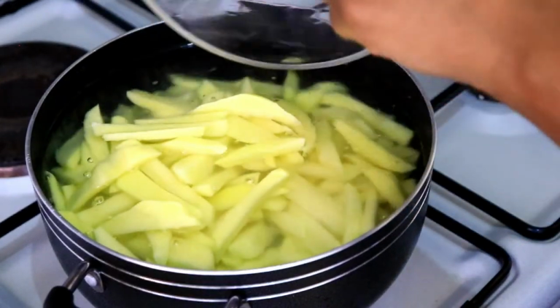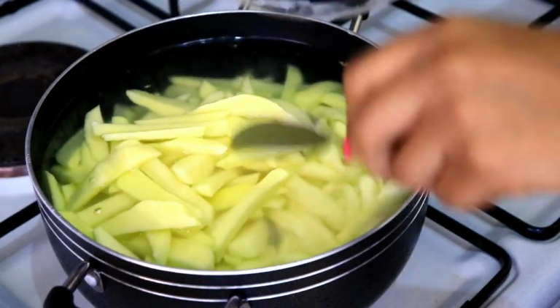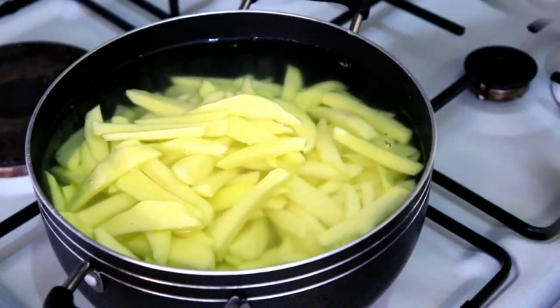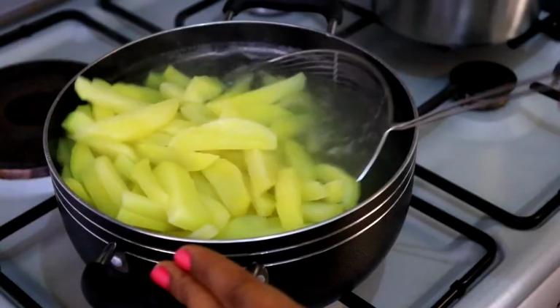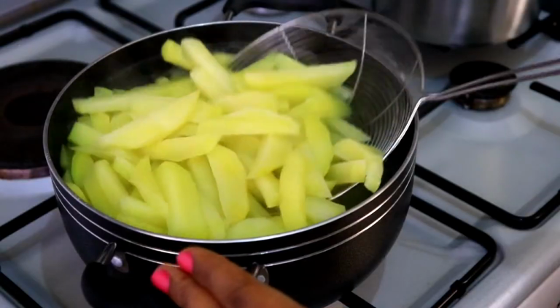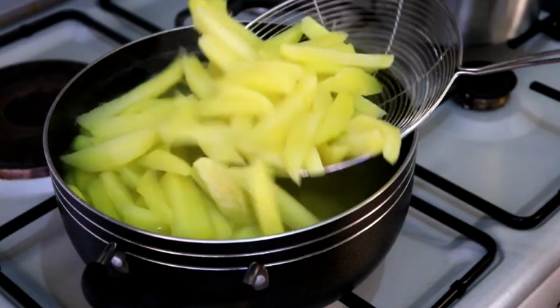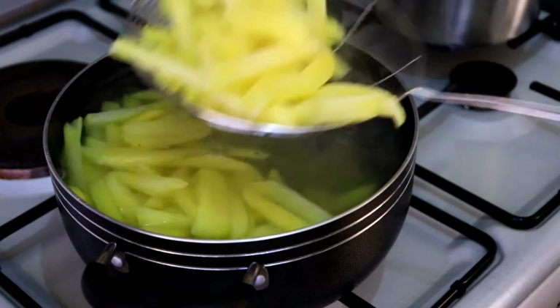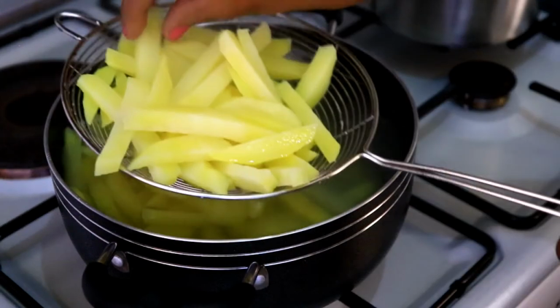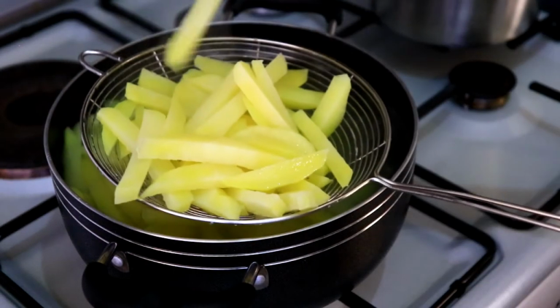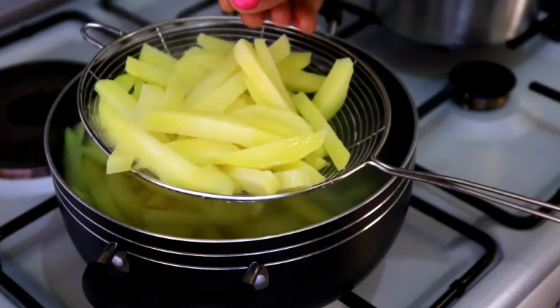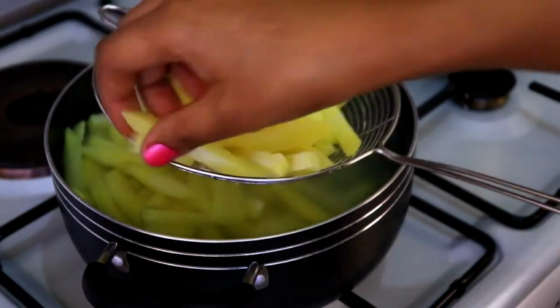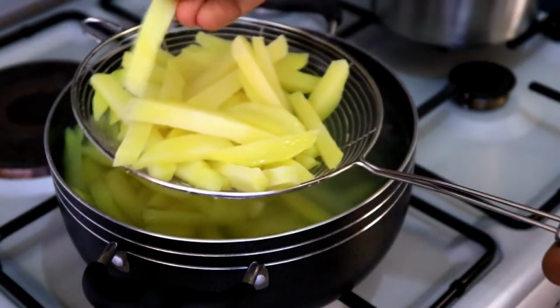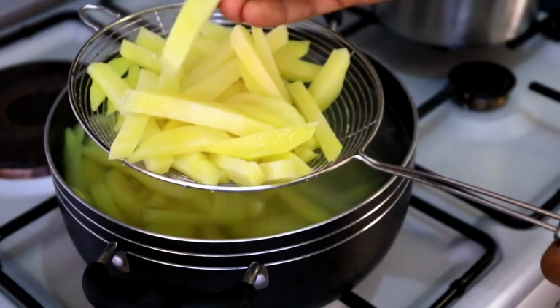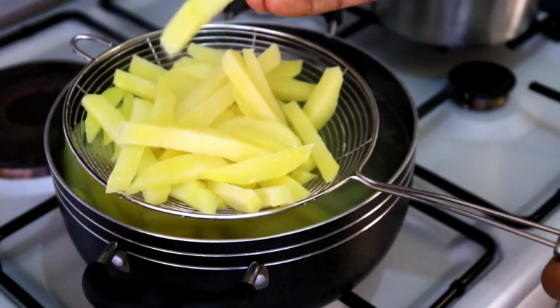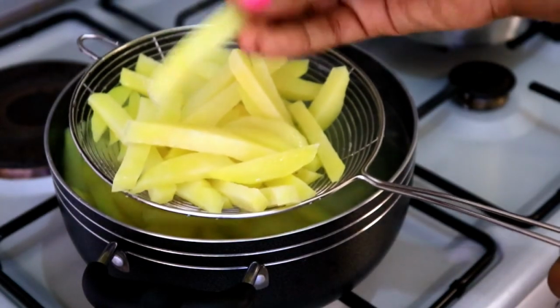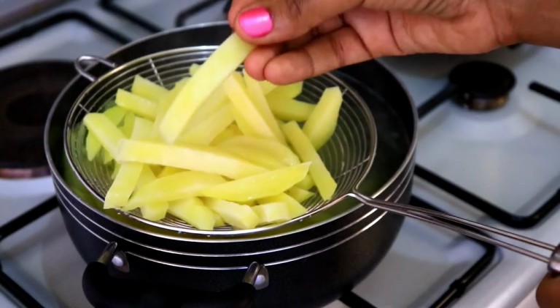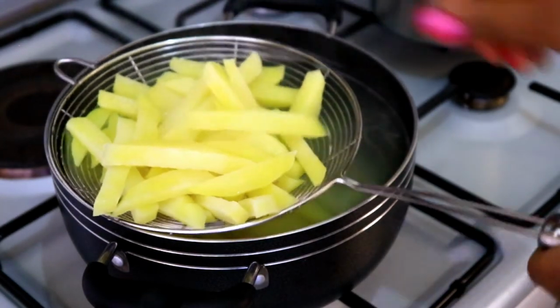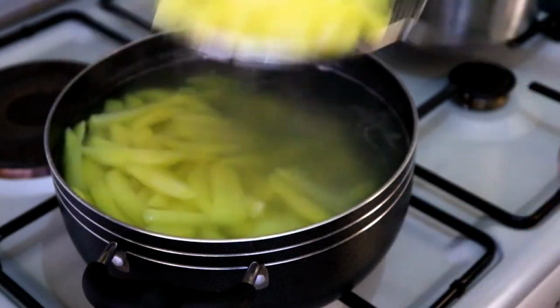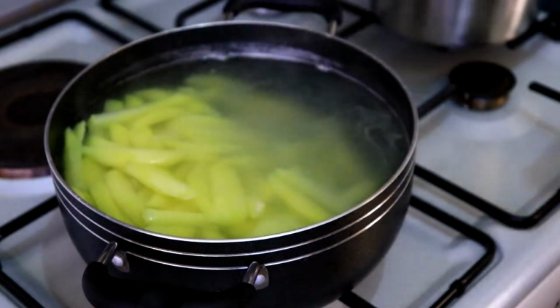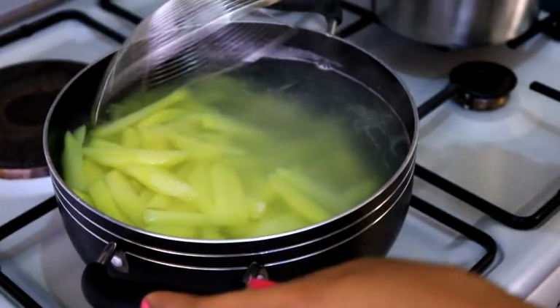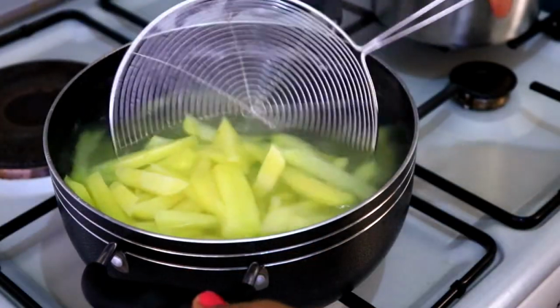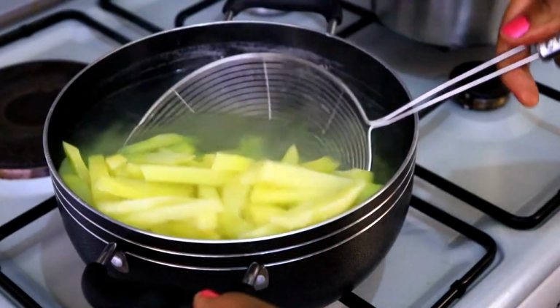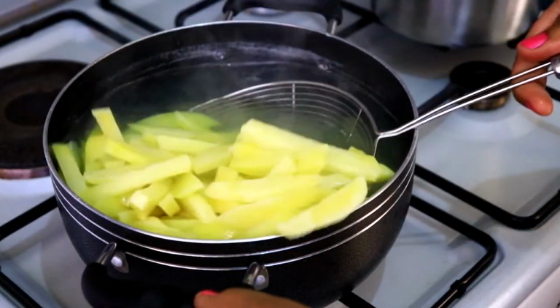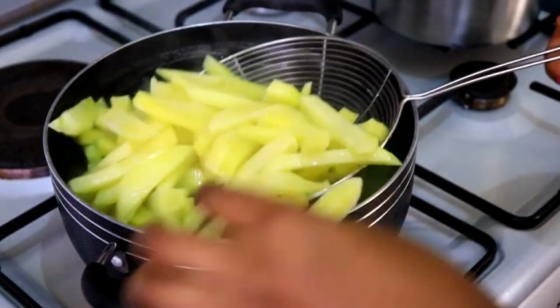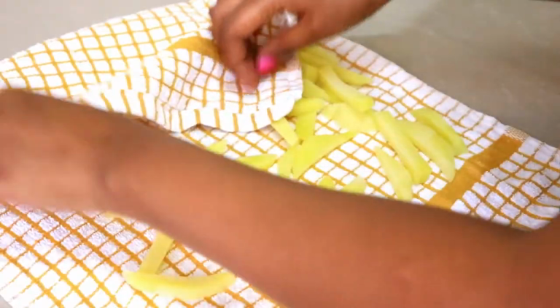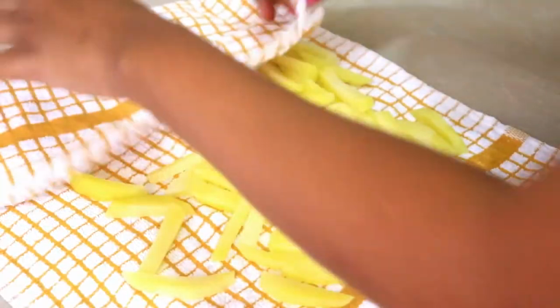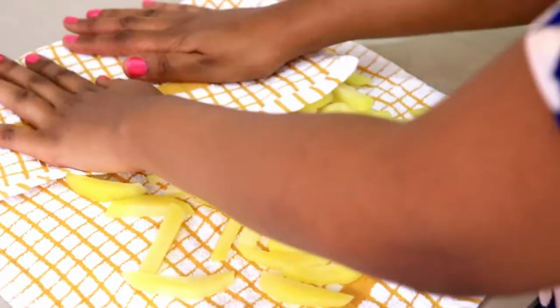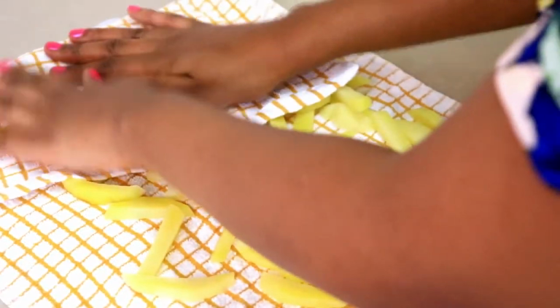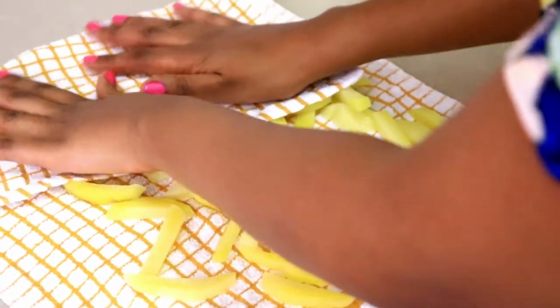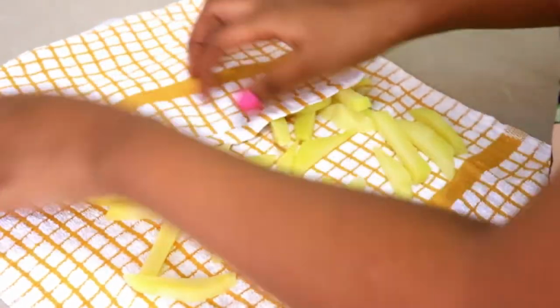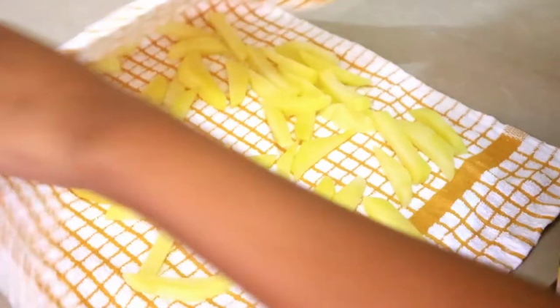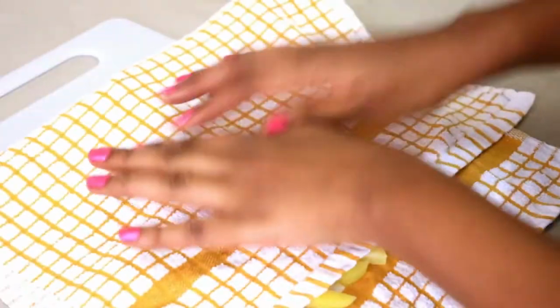Putting them in cold water stops them from cooking any further. As you can see they're really firm — you don't want to overcook them, so just keep stirring and checking on them occasionally. Now I'm drying them up on a kitchen towel.